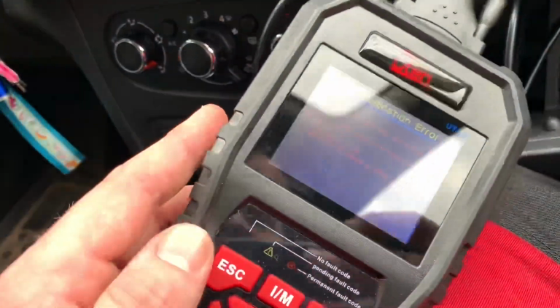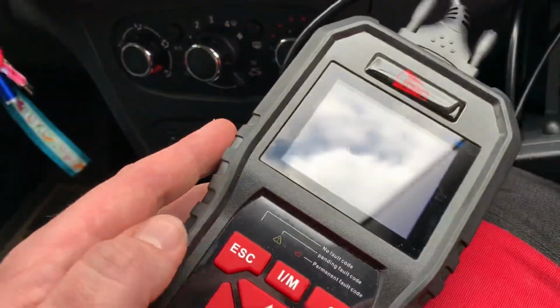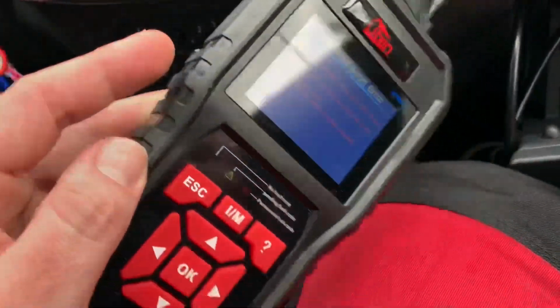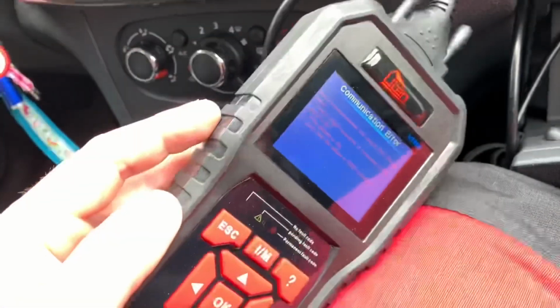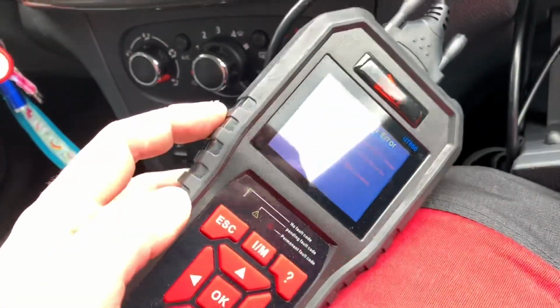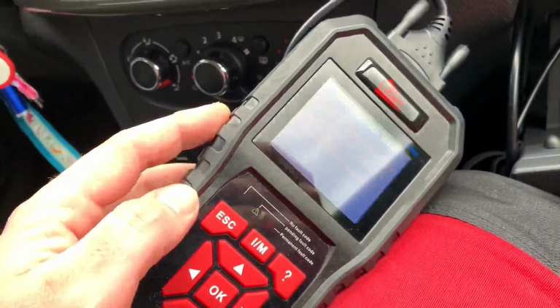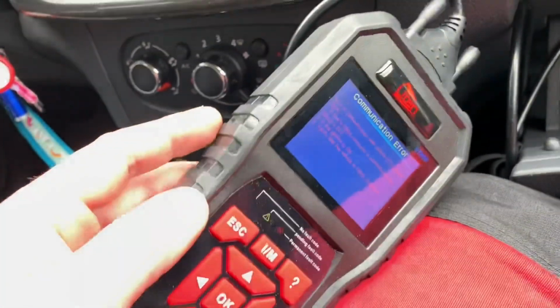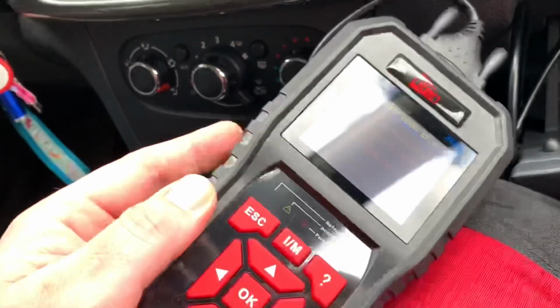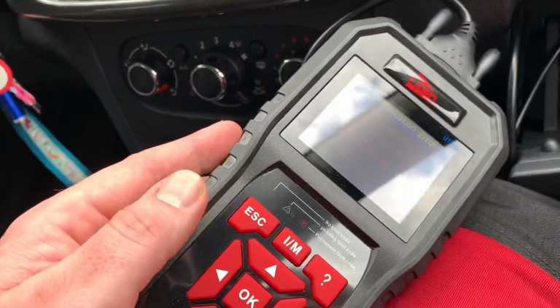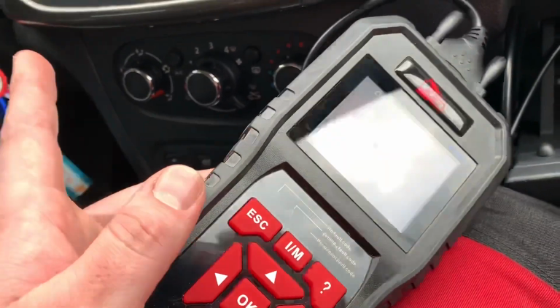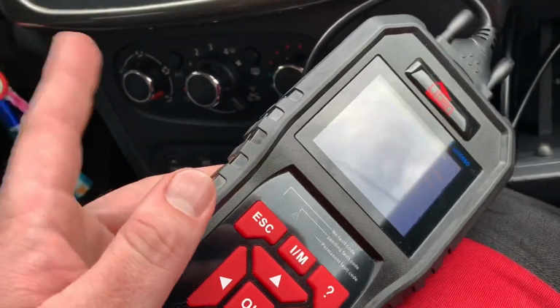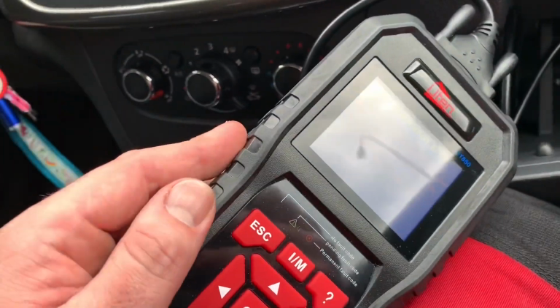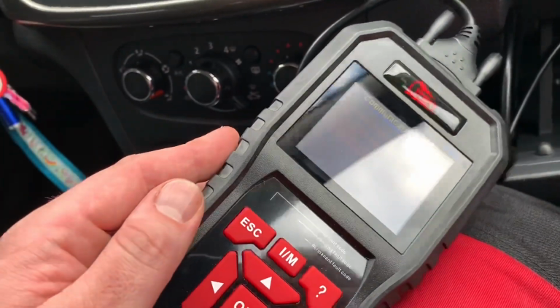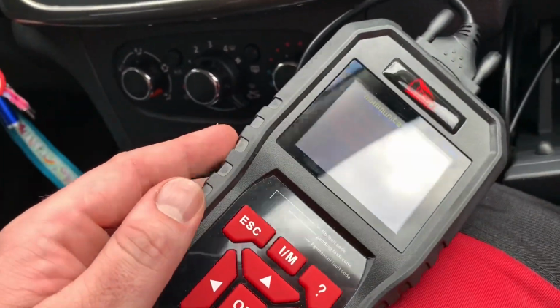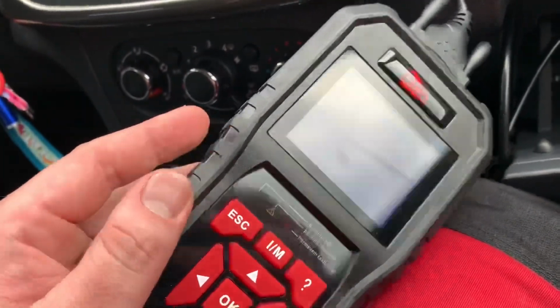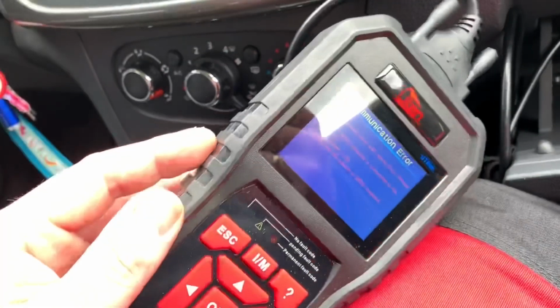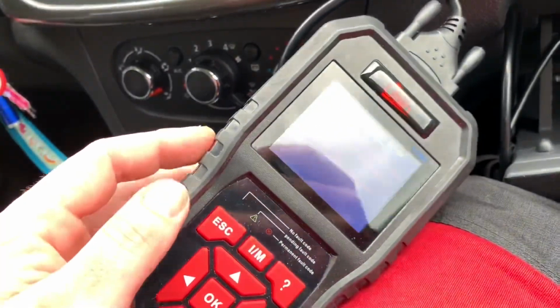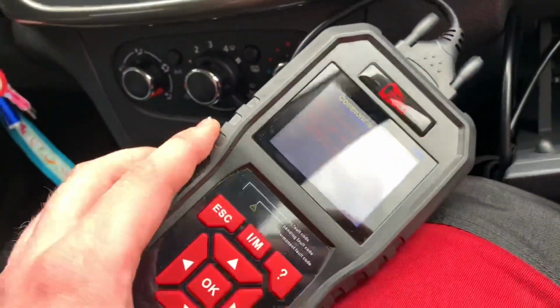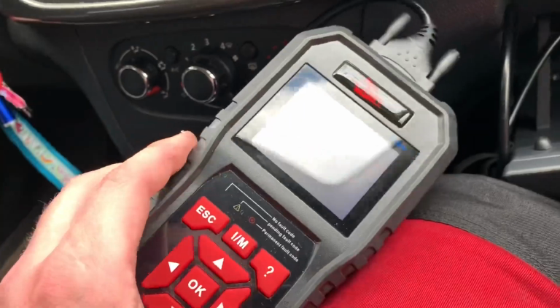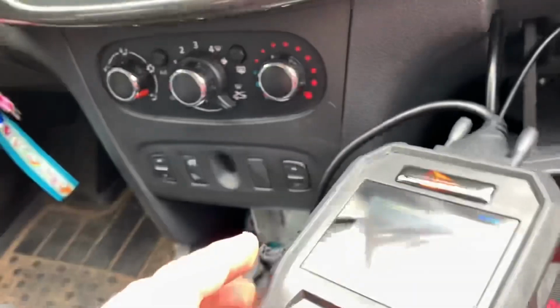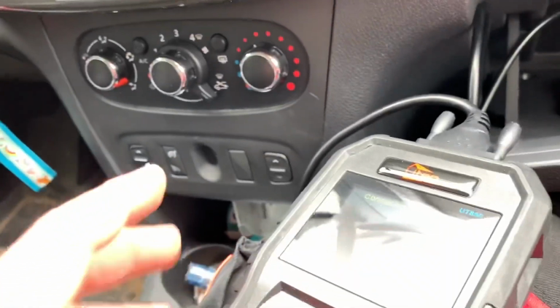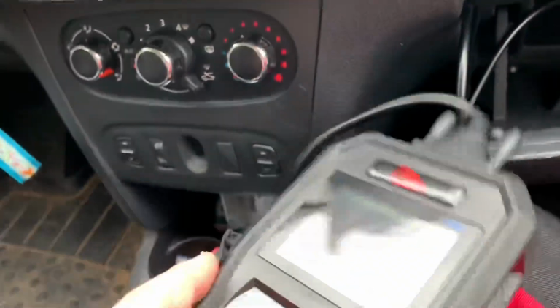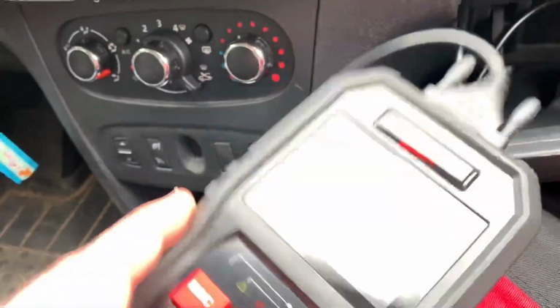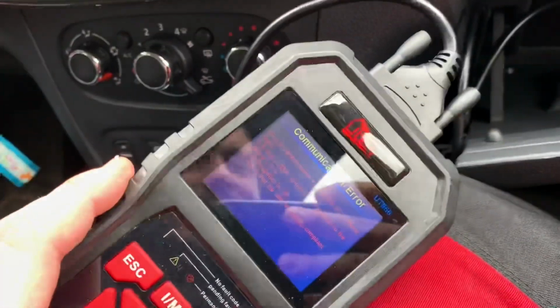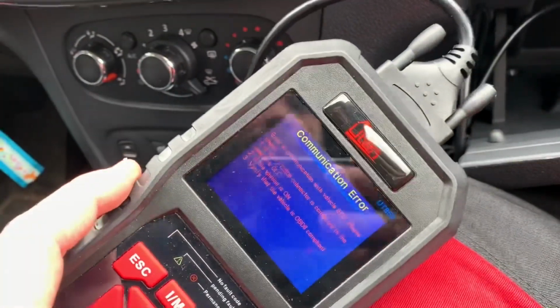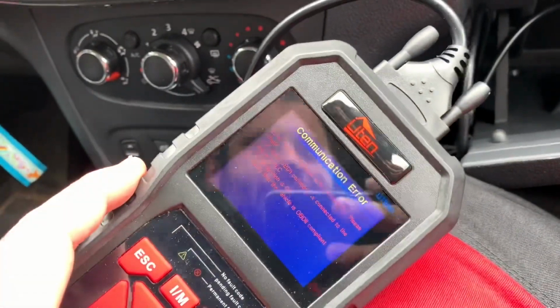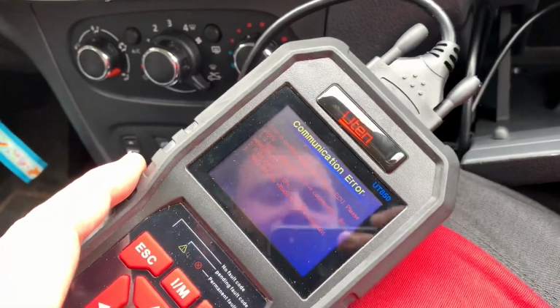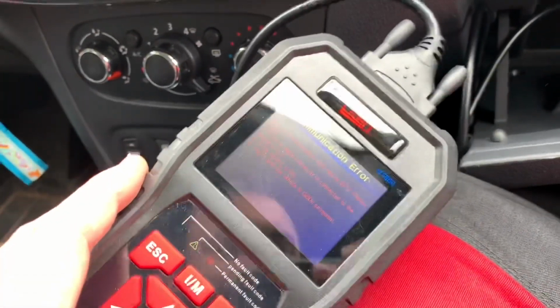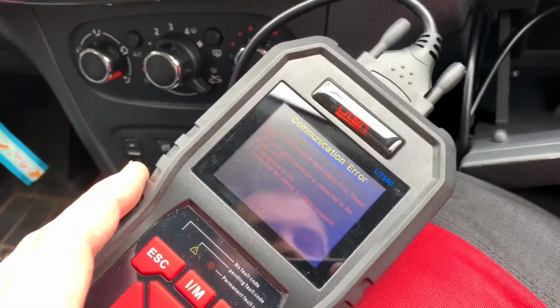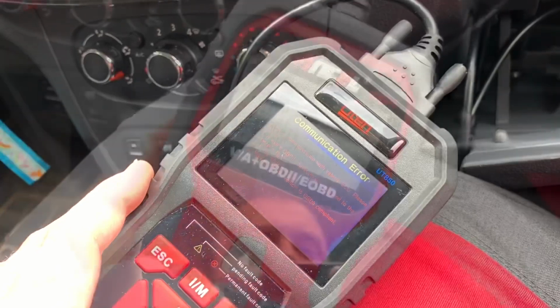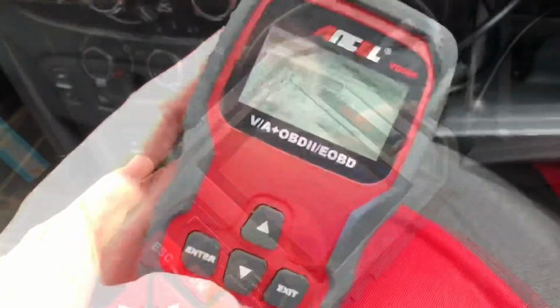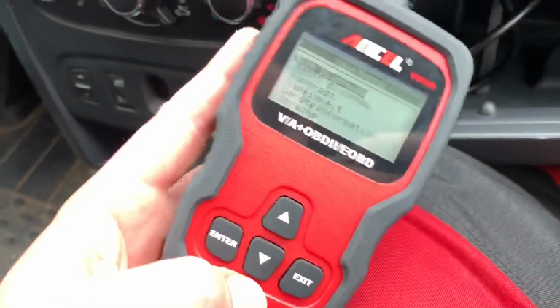This is the first scanner I am using for this car. Let's switch to another one. It is hard to get into a Dacia, as you can see.